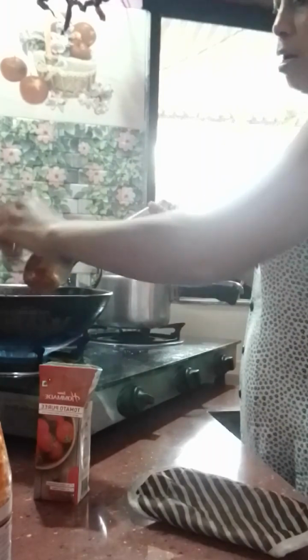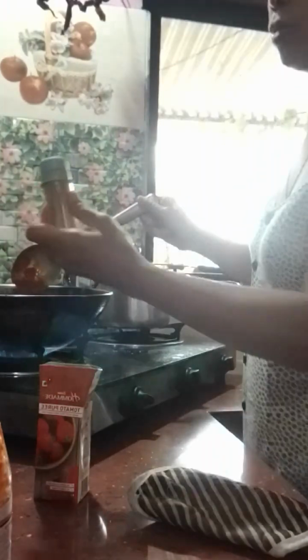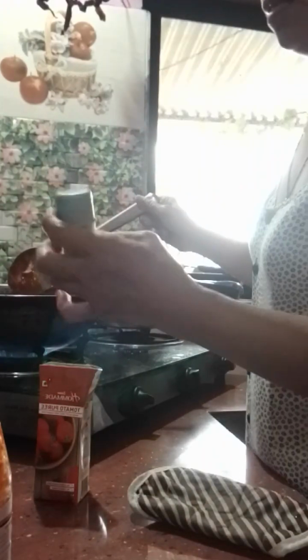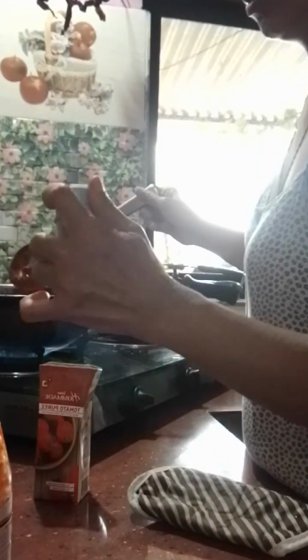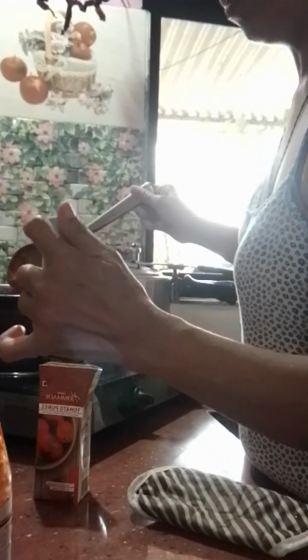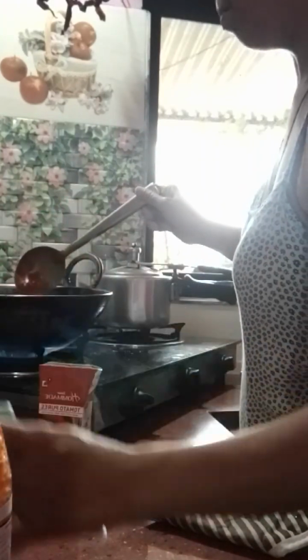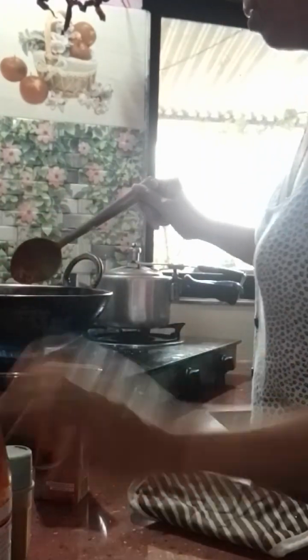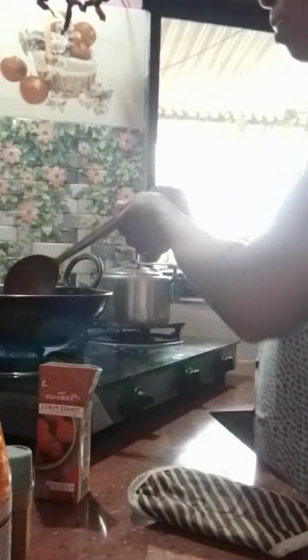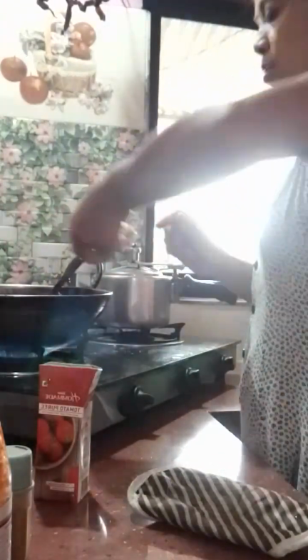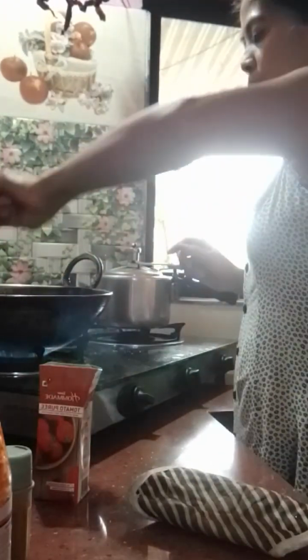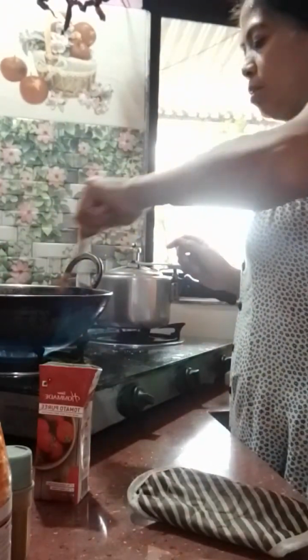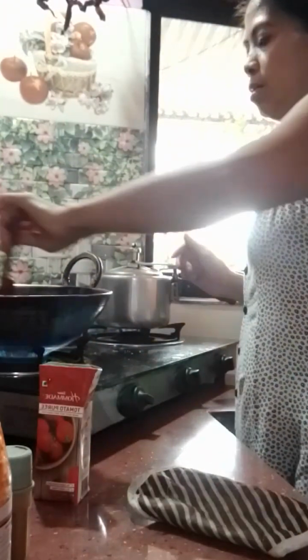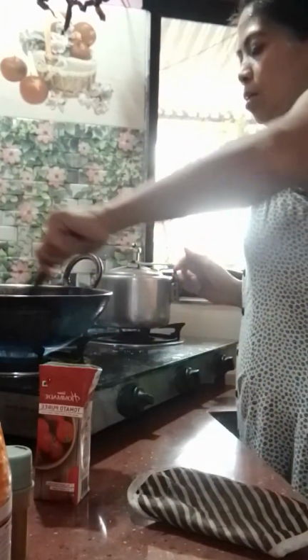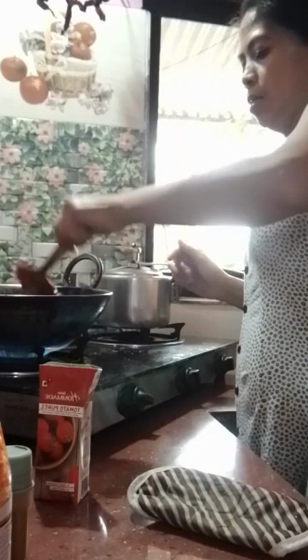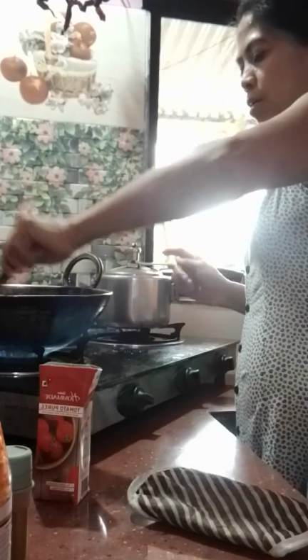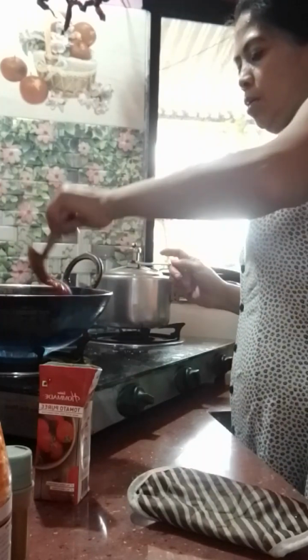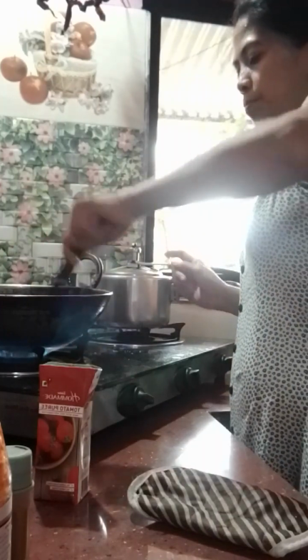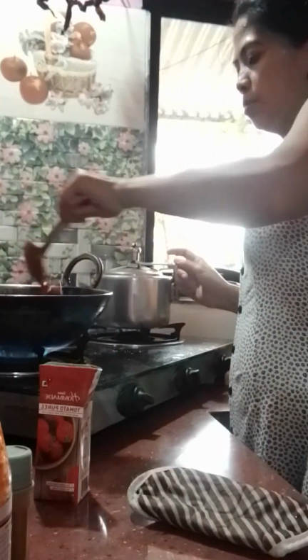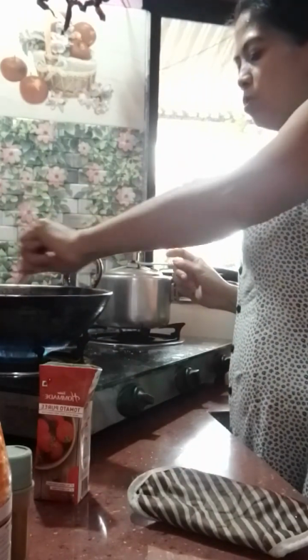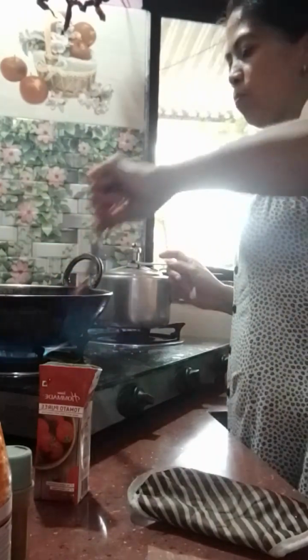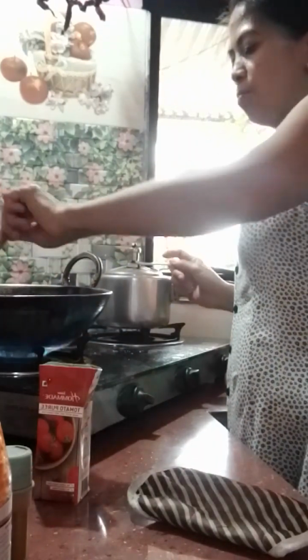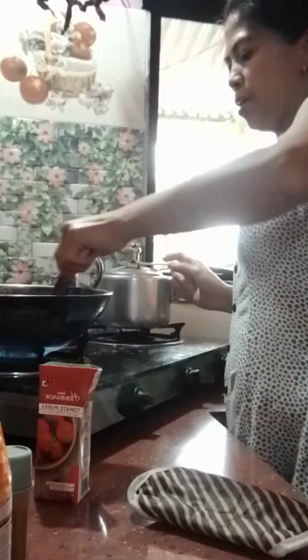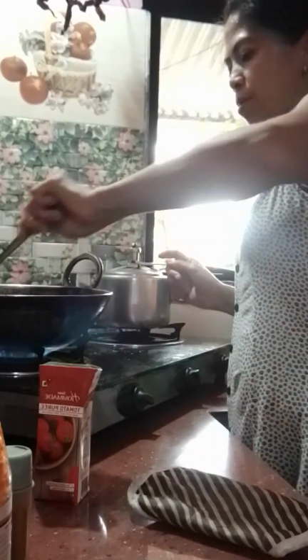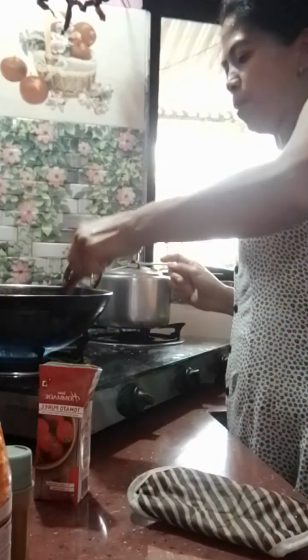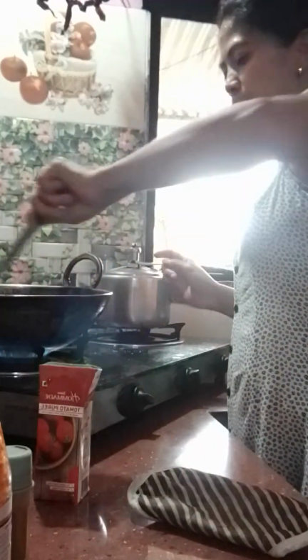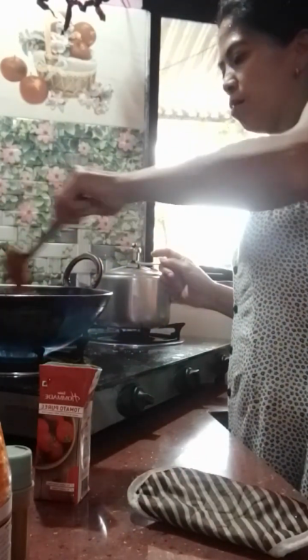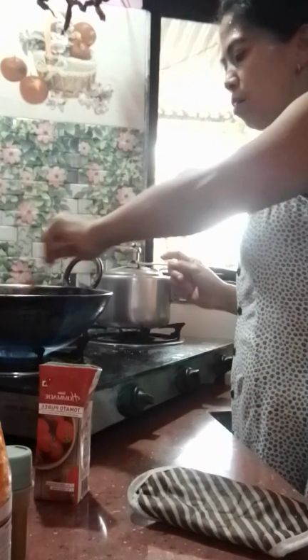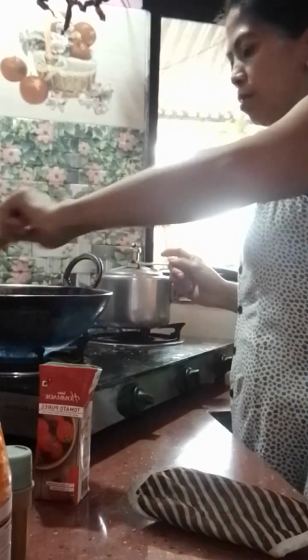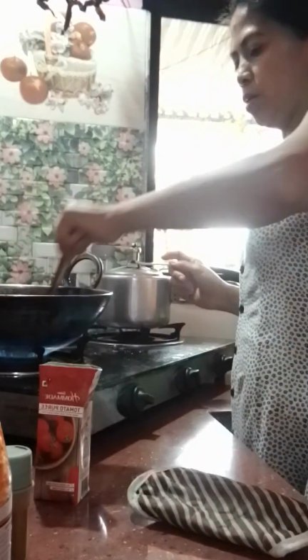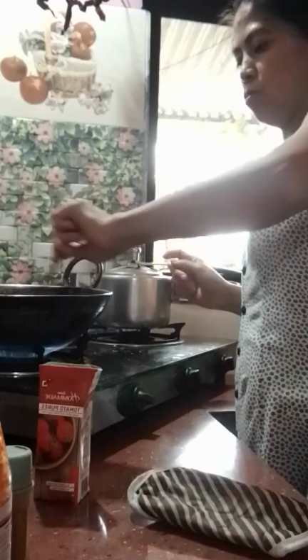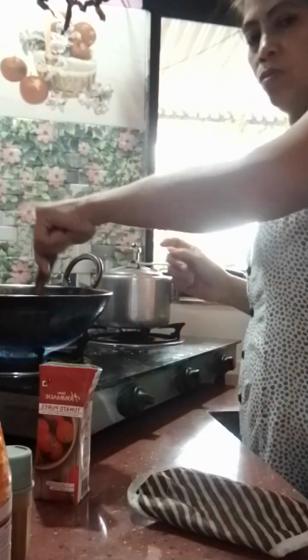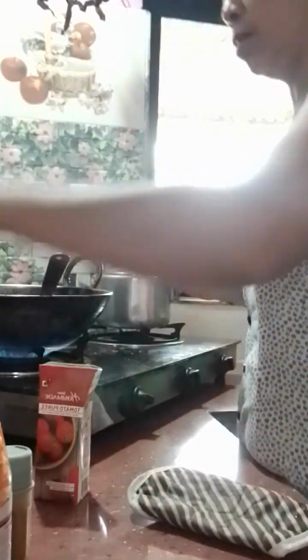I want to add like a chili powder, but the problem is Sophia — she cannot eat it. She will complain, 'Mommy, very spicy!' Oh my God. That's why I don't want to add it.